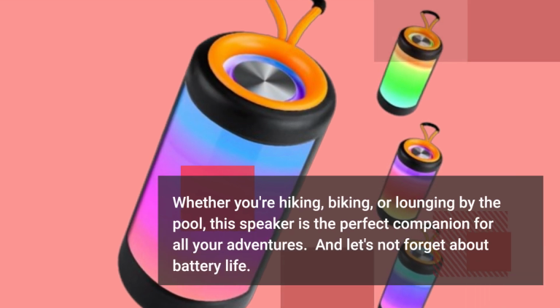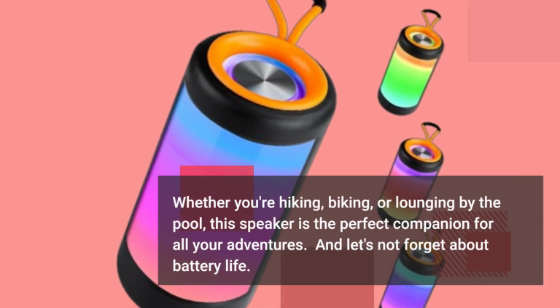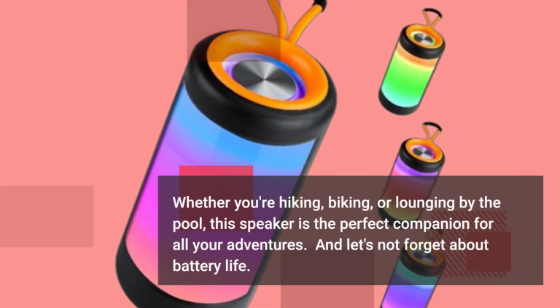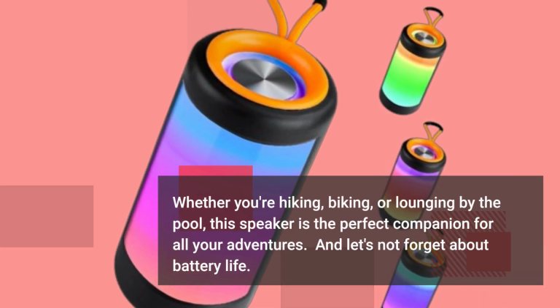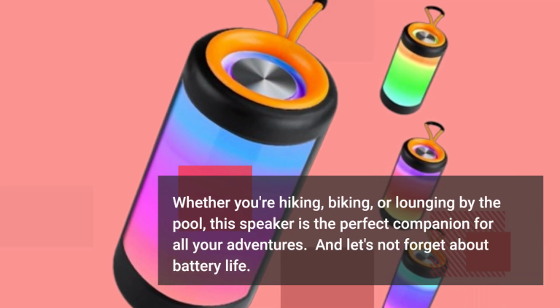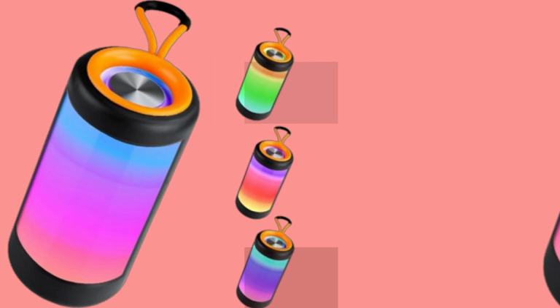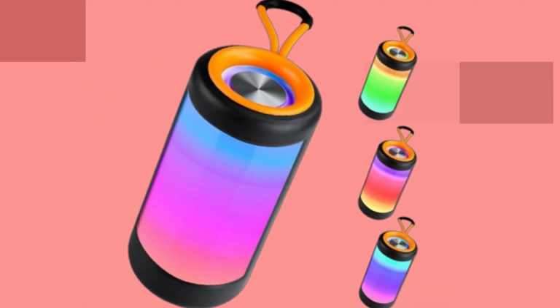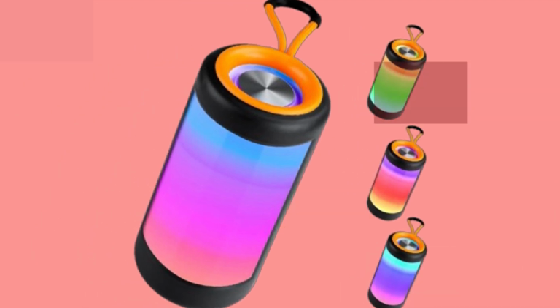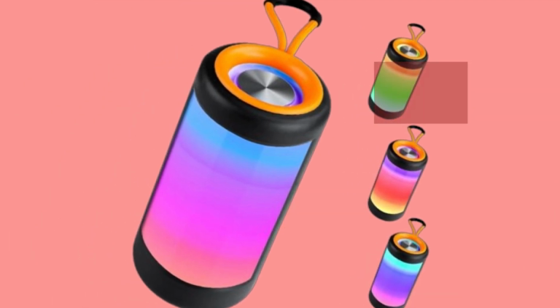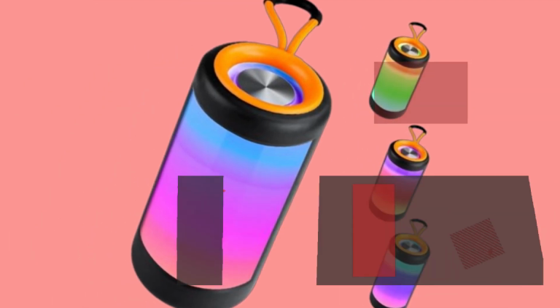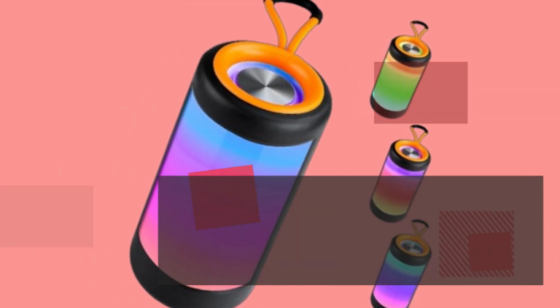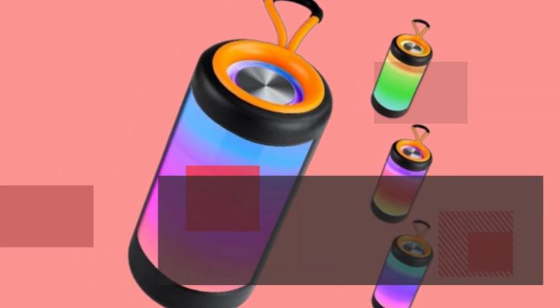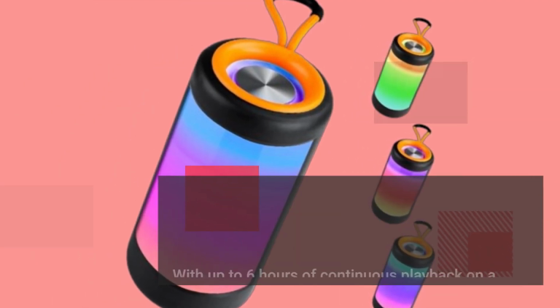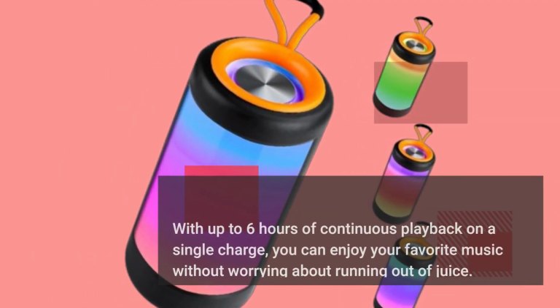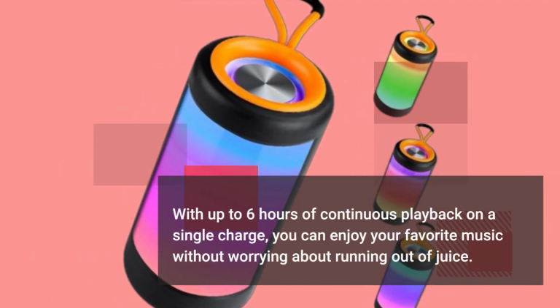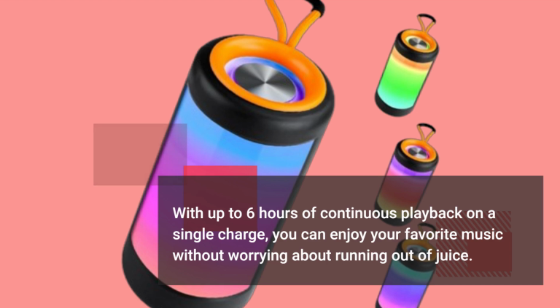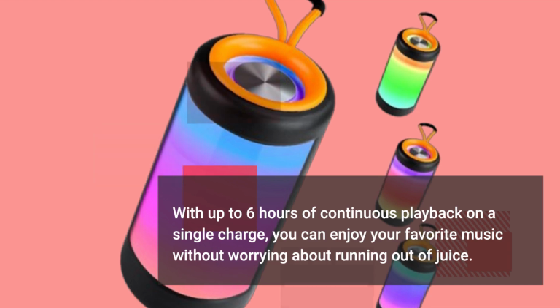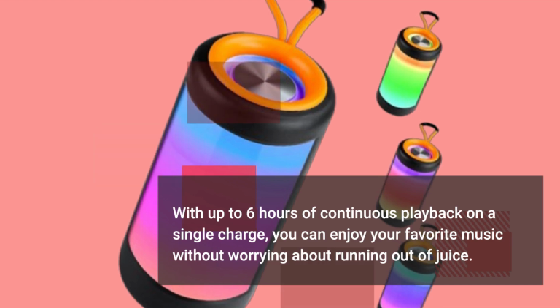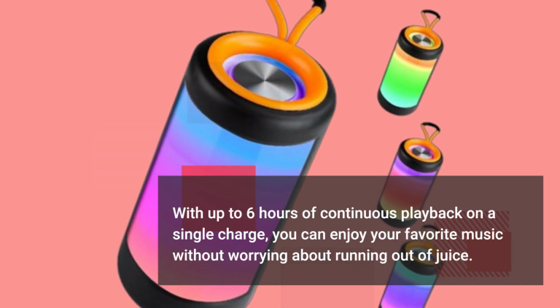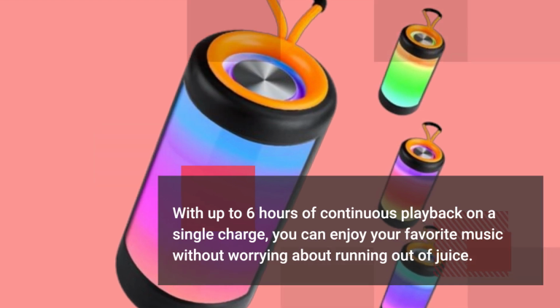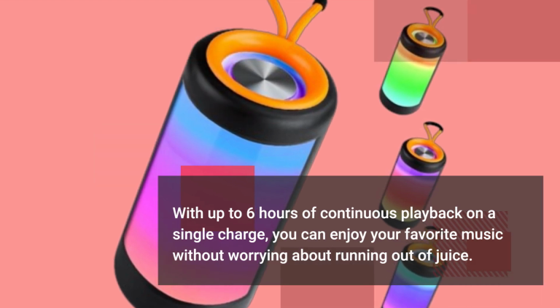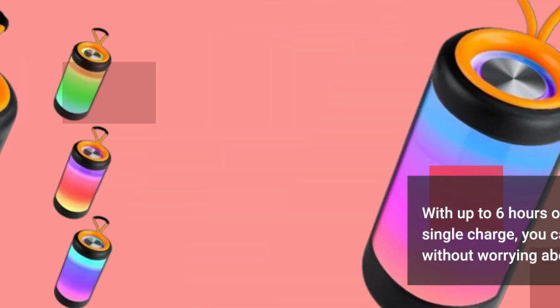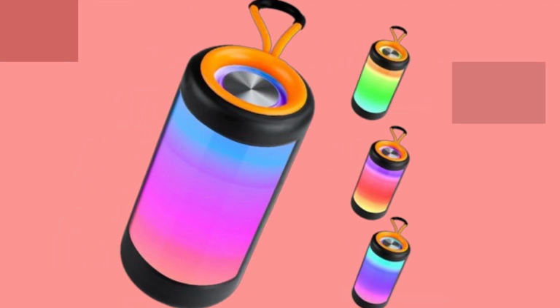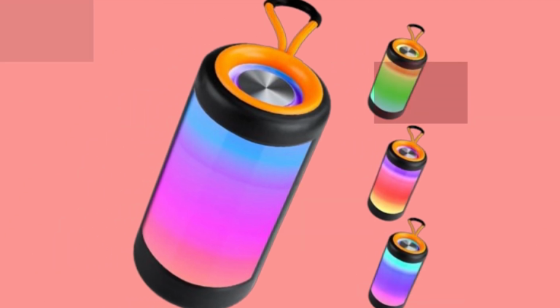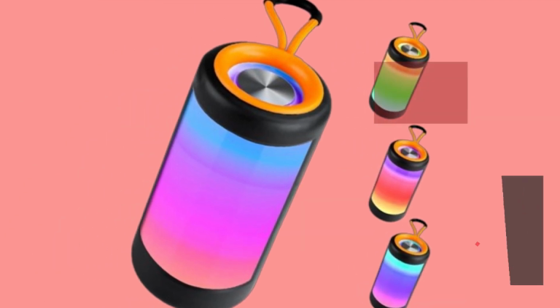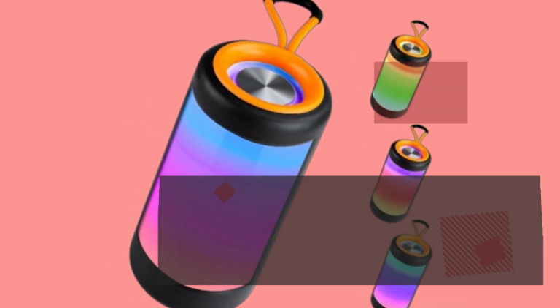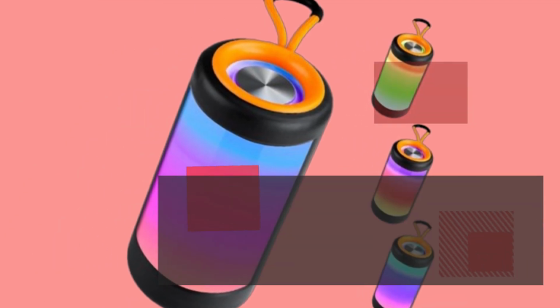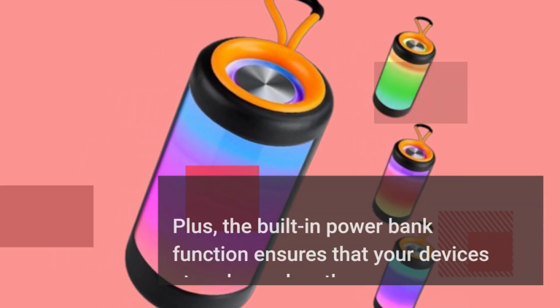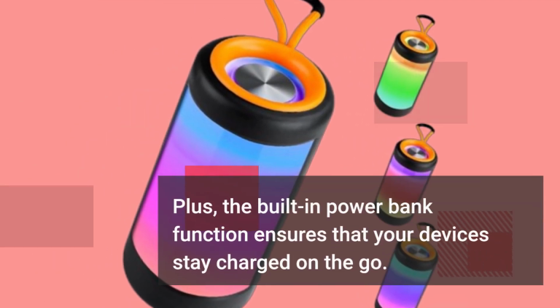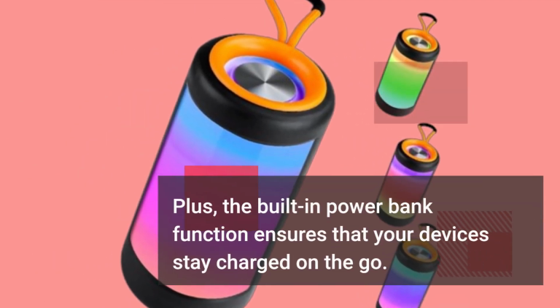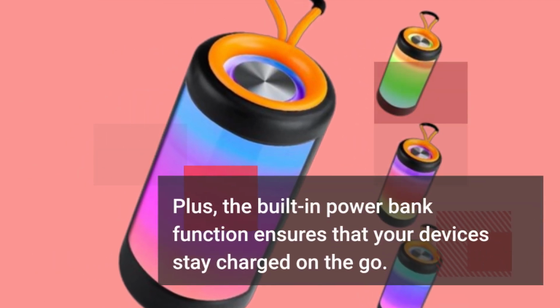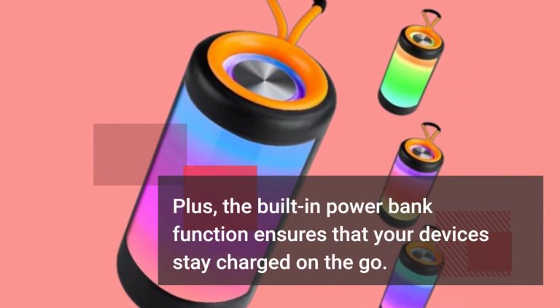And let's not forget about battery life. With up to six hours of continuous playback on a single charge, you can enjoy your favorite music without worrying about running out of juice. Plus, the built-in powerbank function ensures that your devices stay charged on the go.